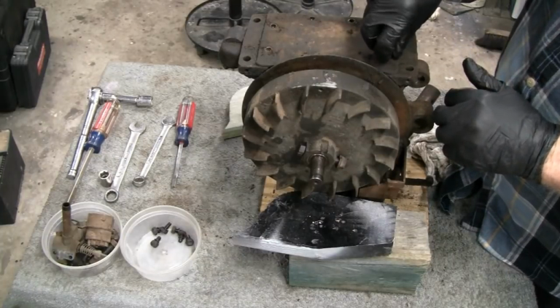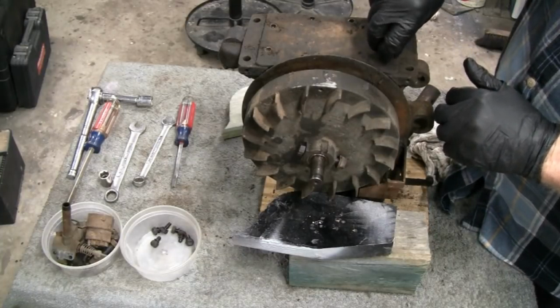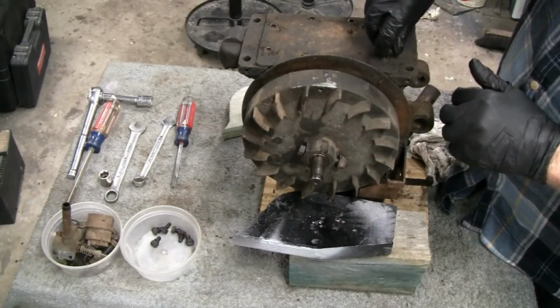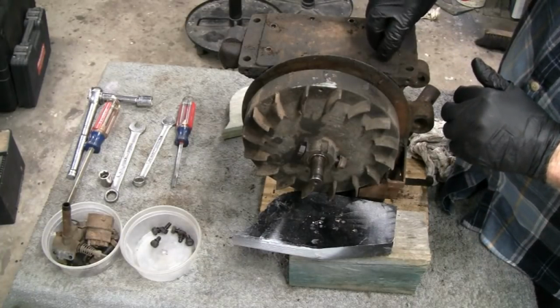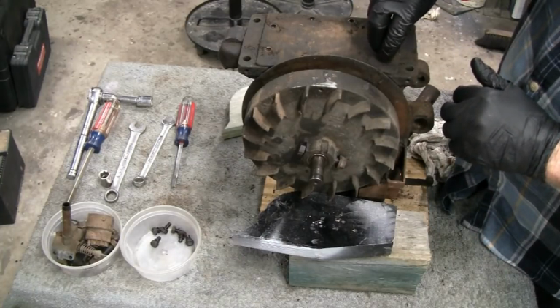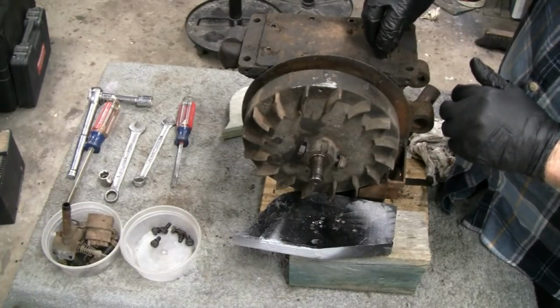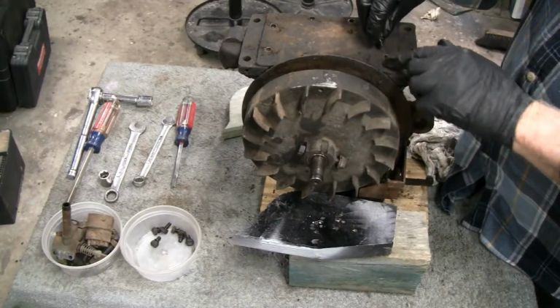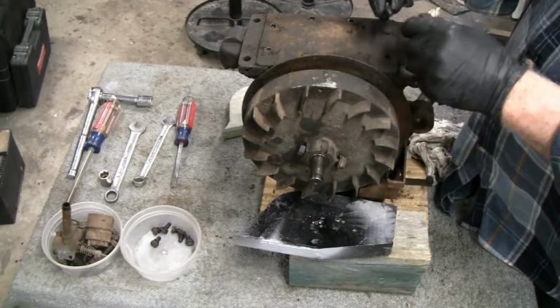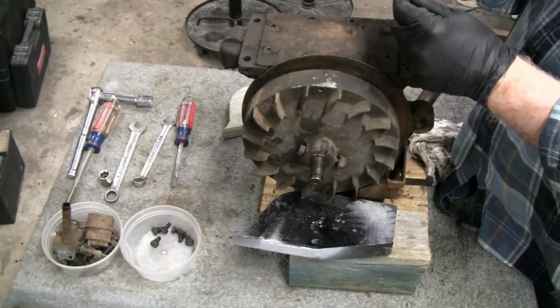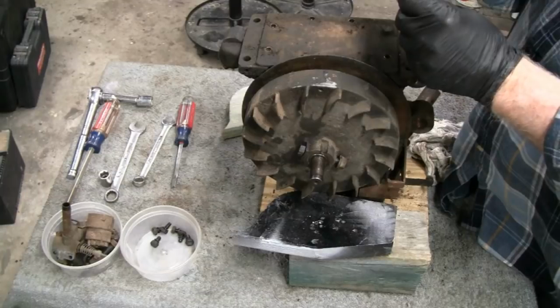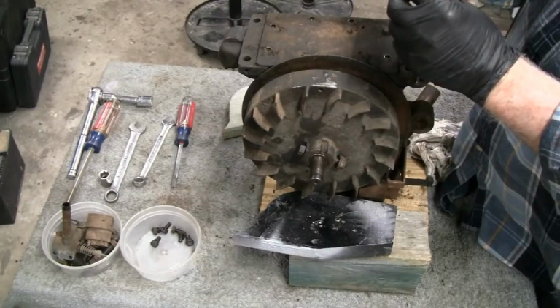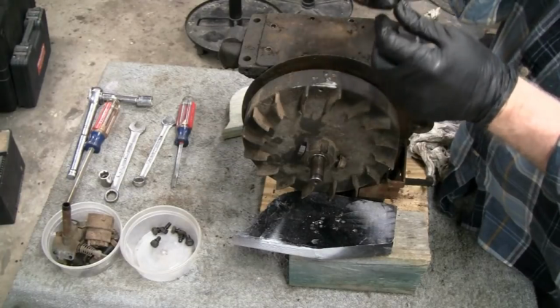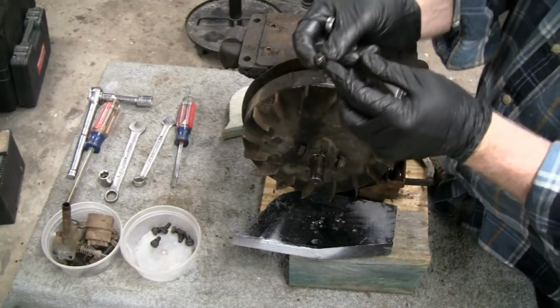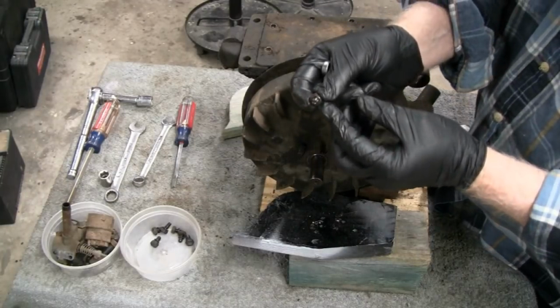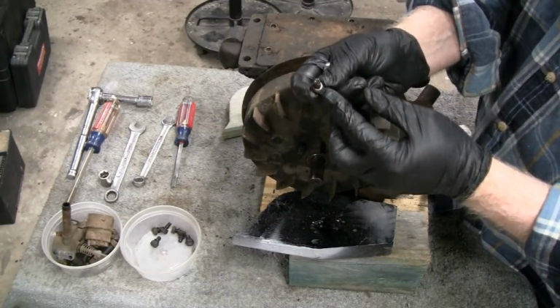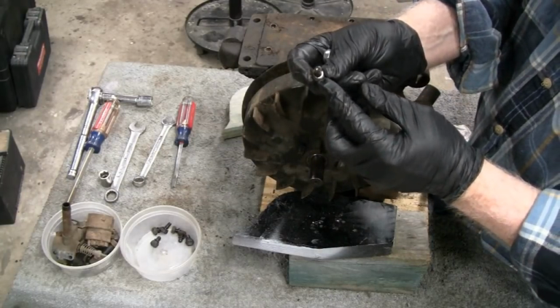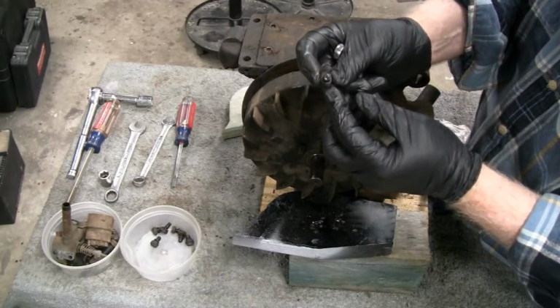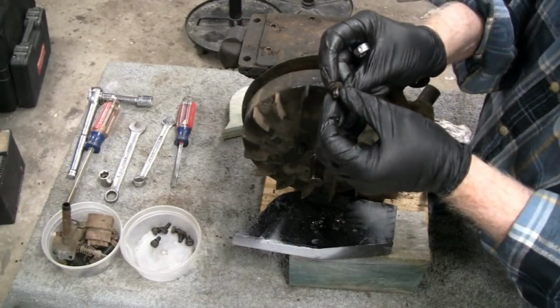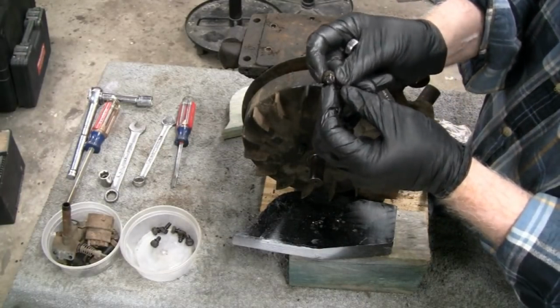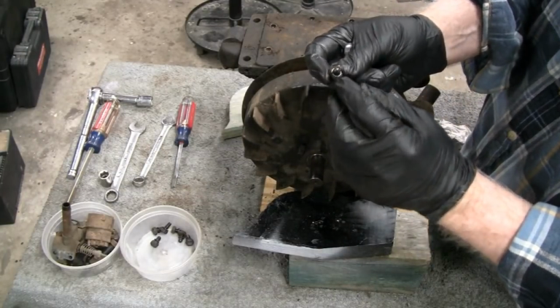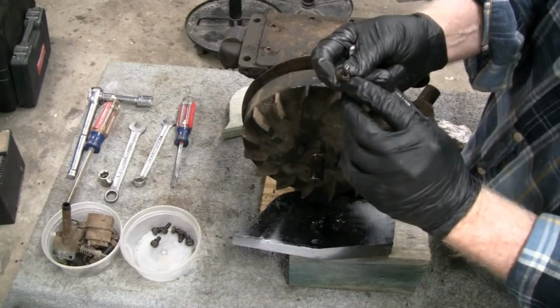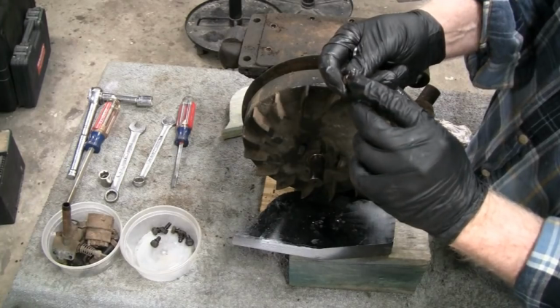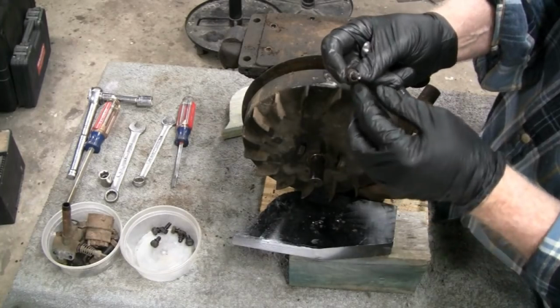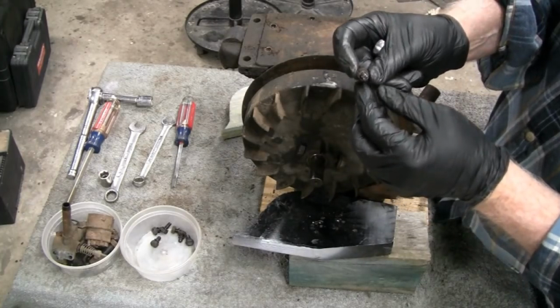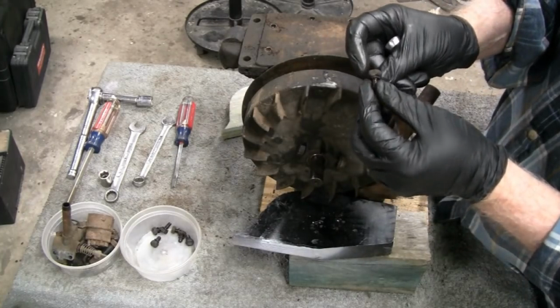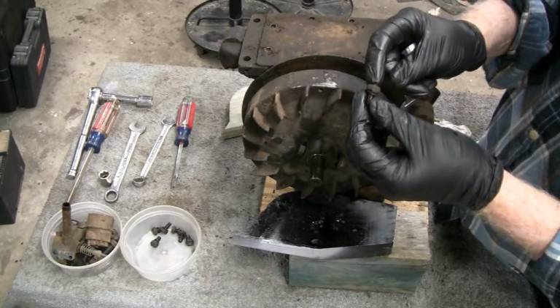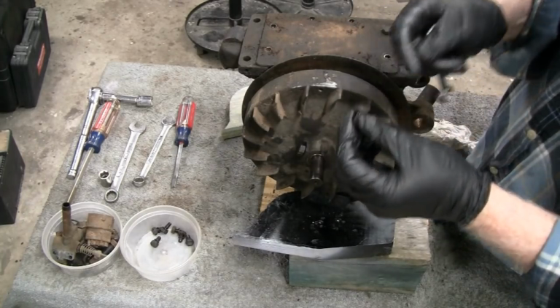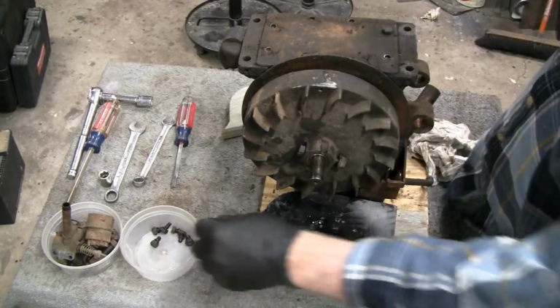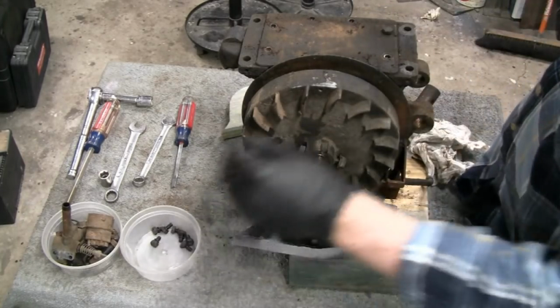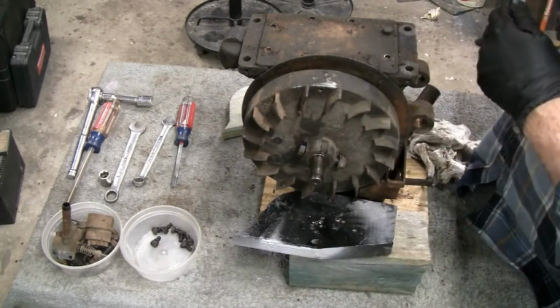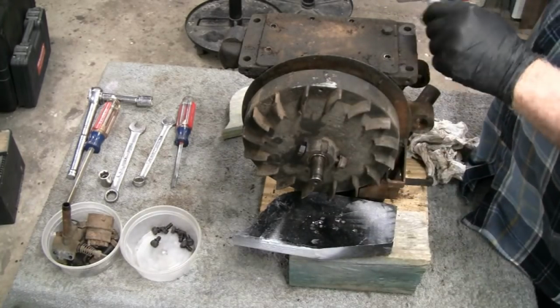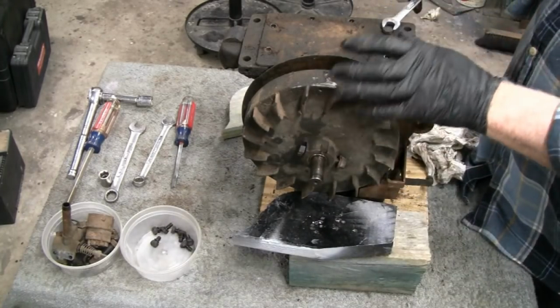Yeah, this engine doesn't look like it's been messed with at all, hardly. It's even got these — I don't know if you can see this — little itty-bitty tiny lock washers that hold those bolts on, and they're all there.